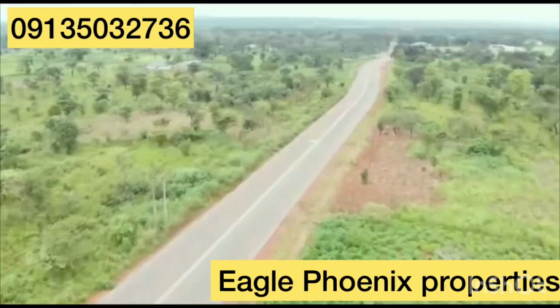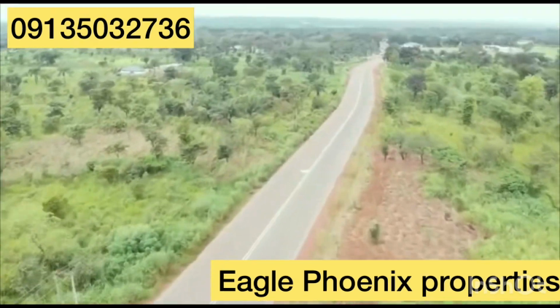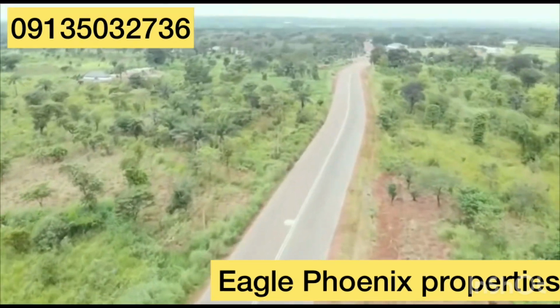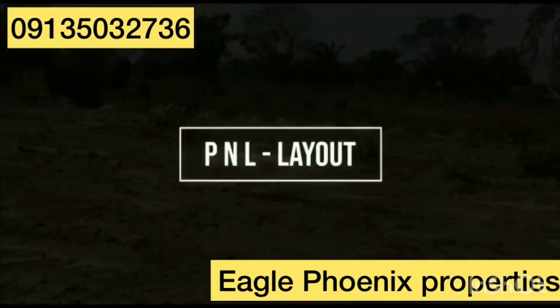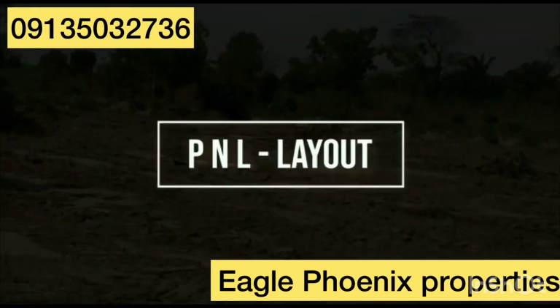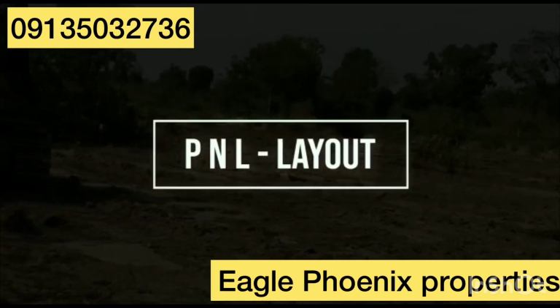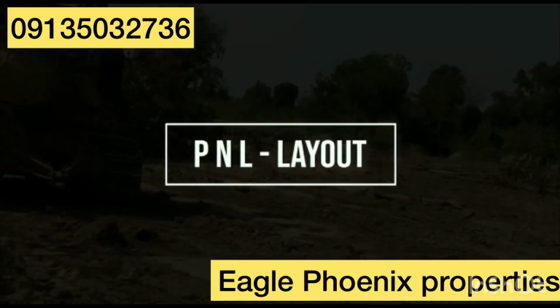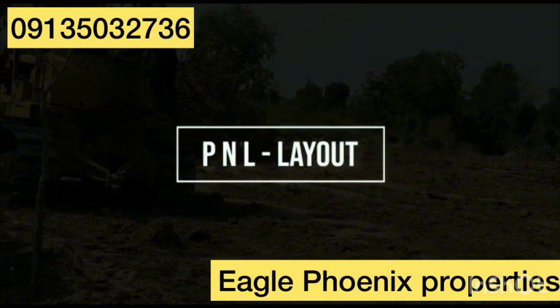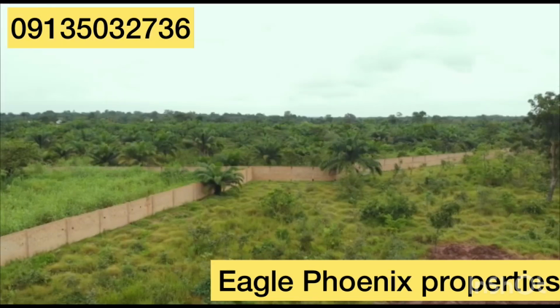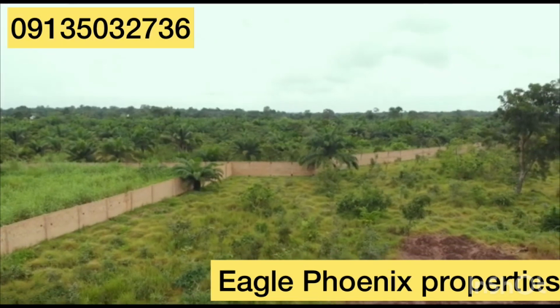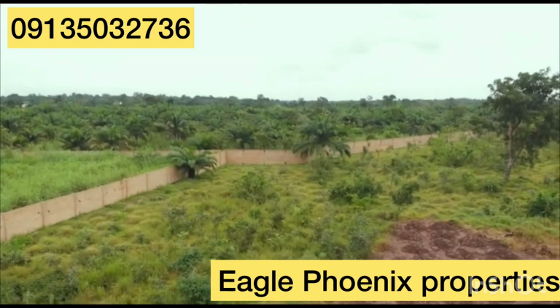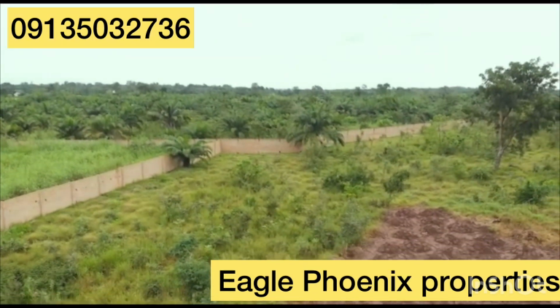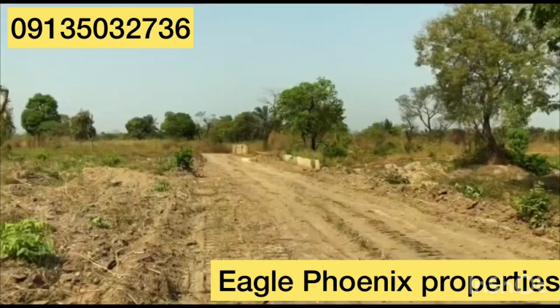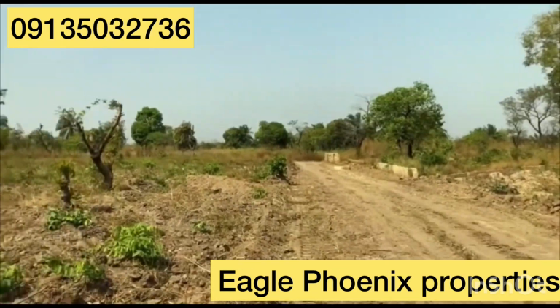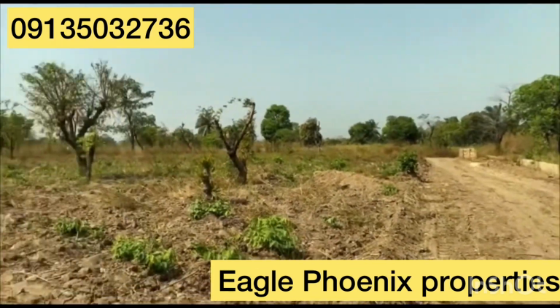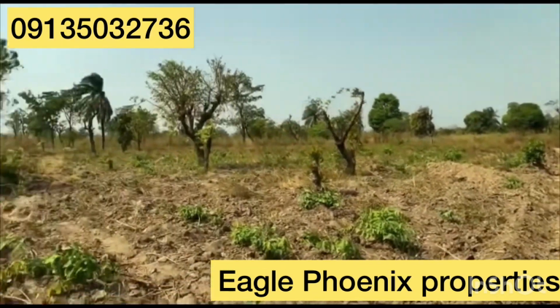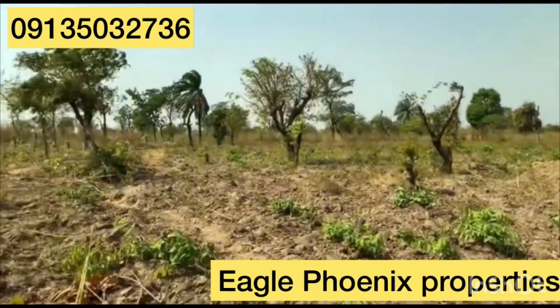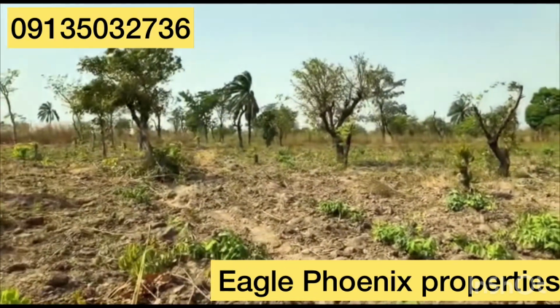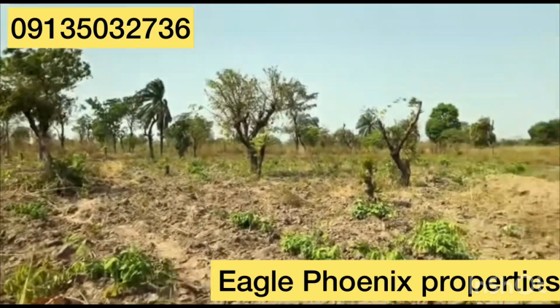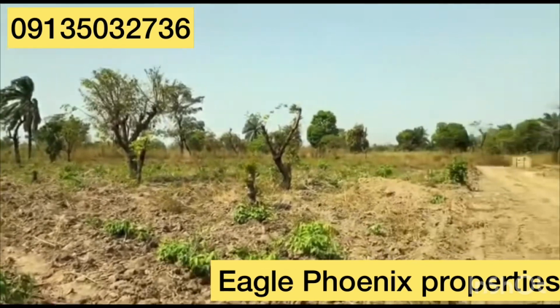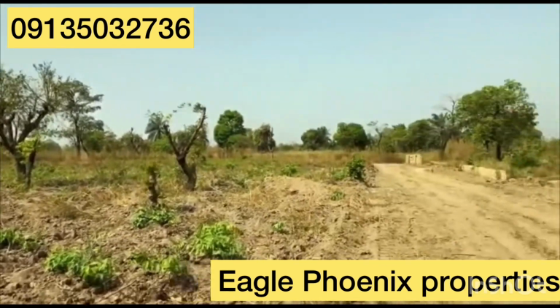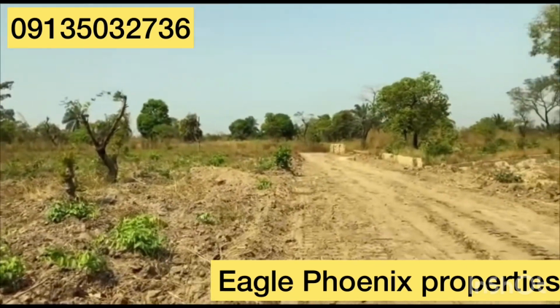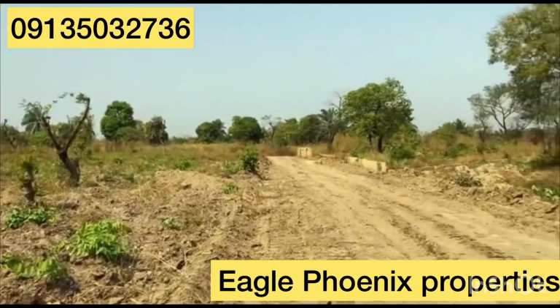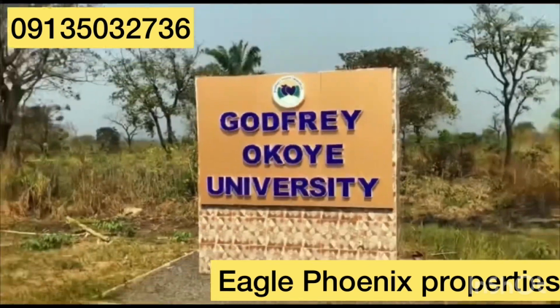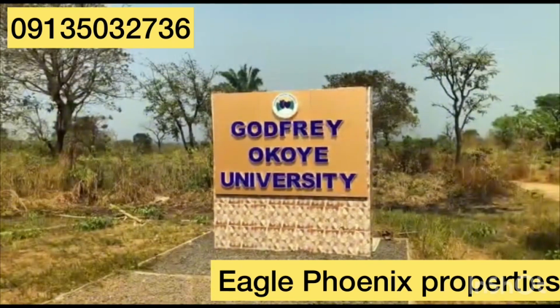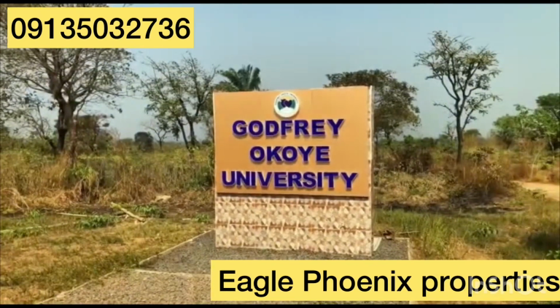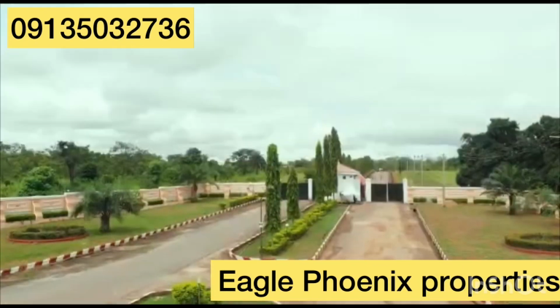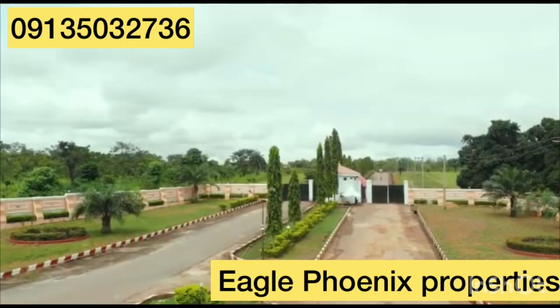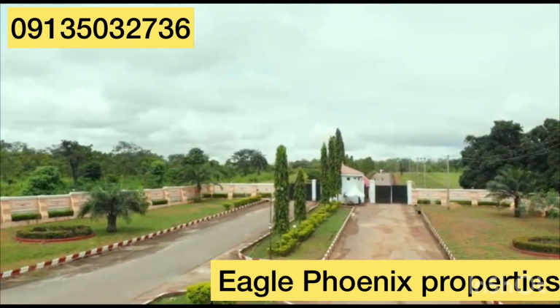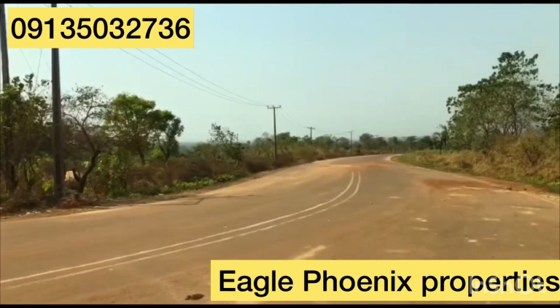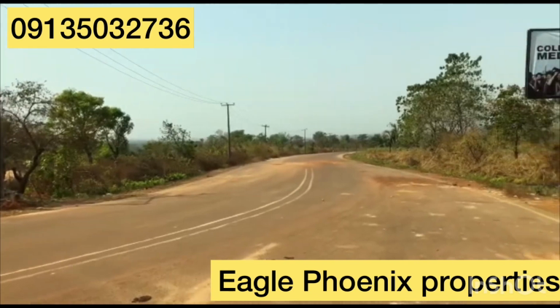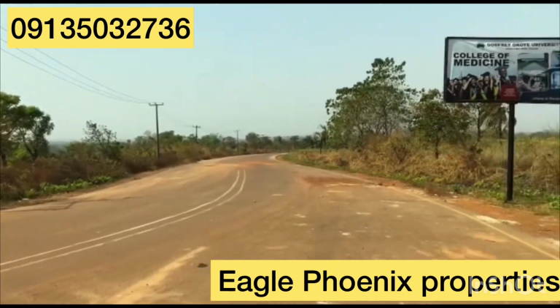Welcome to PNL Layout, registered with the Ministry of Lands and Urban Development in Ugu. It has a Certificate of Occupancy, C of O, and is located behind Godfrey Okoye University, Uguamo, Niike, in Uguamo East Local Government Area.